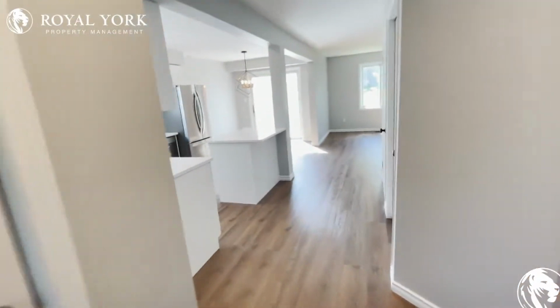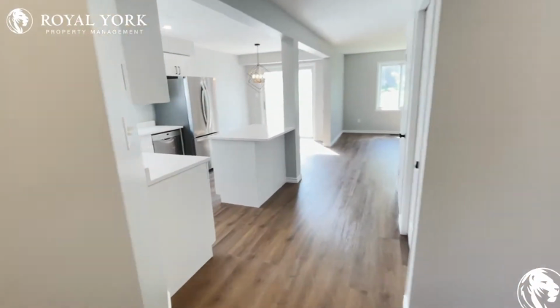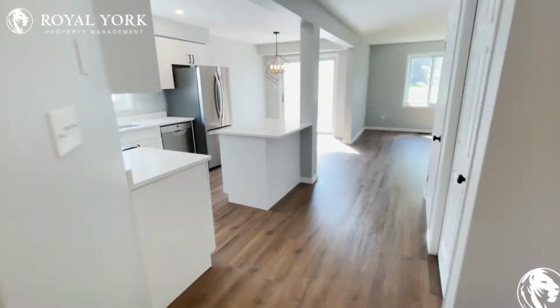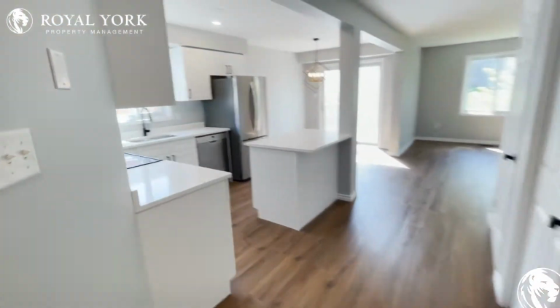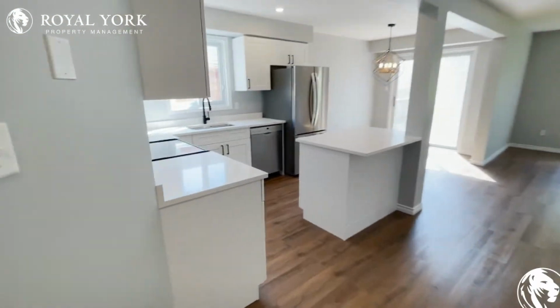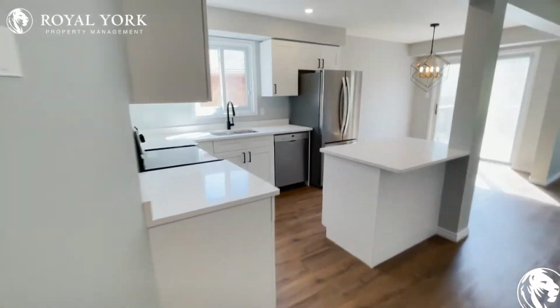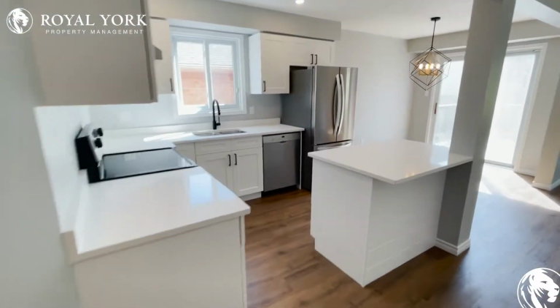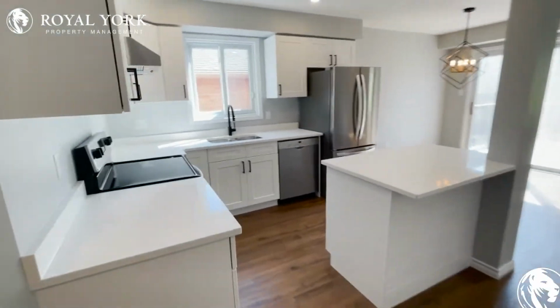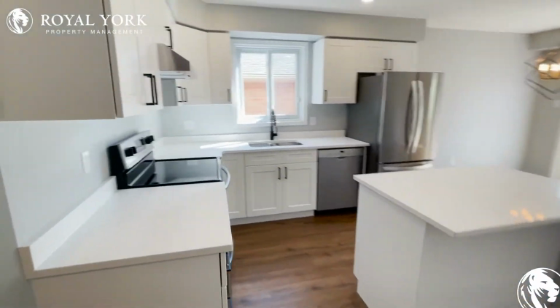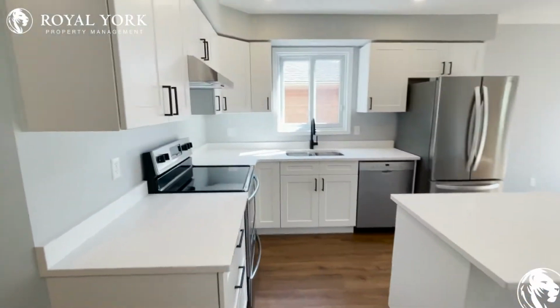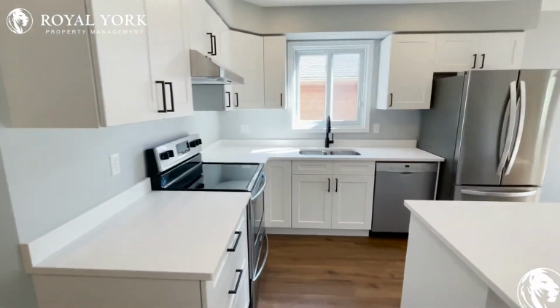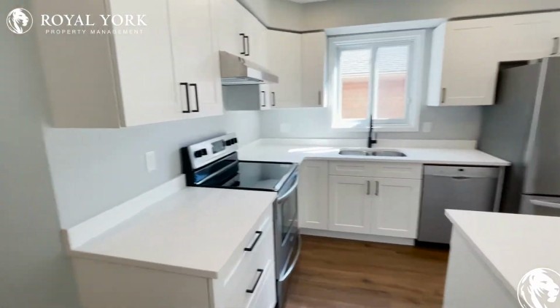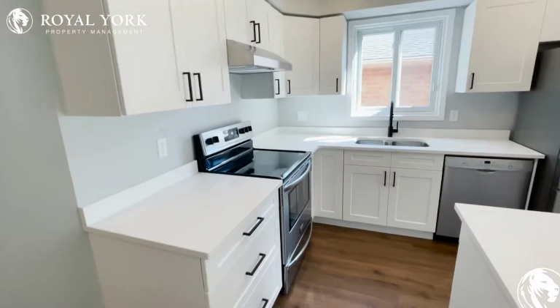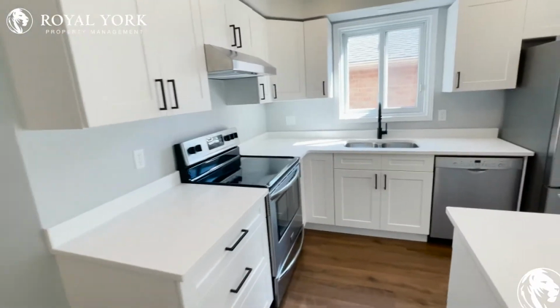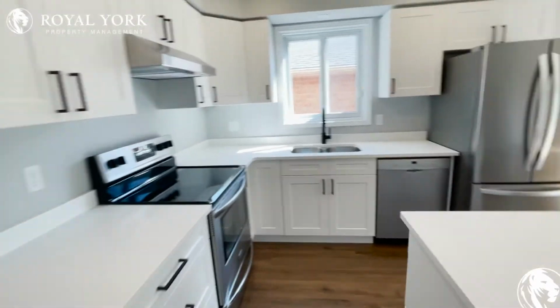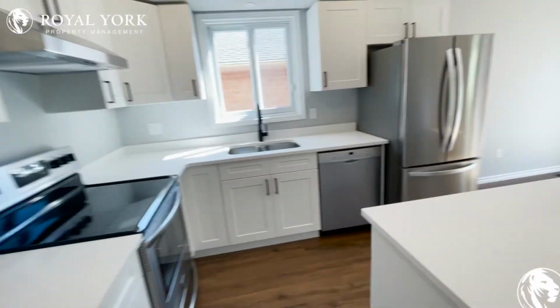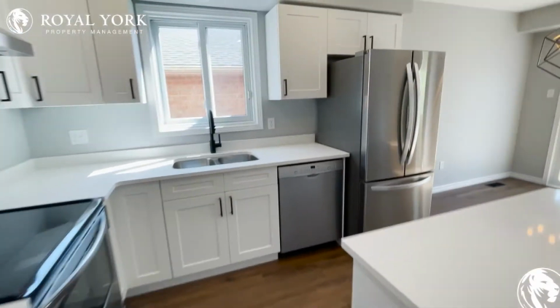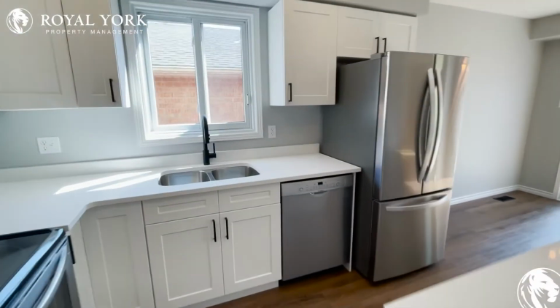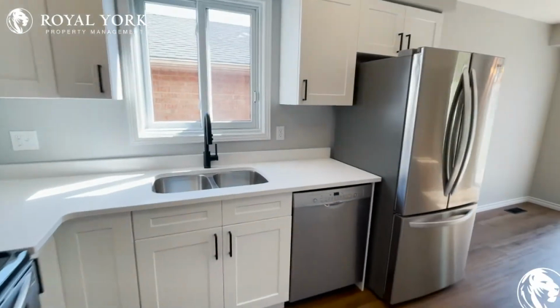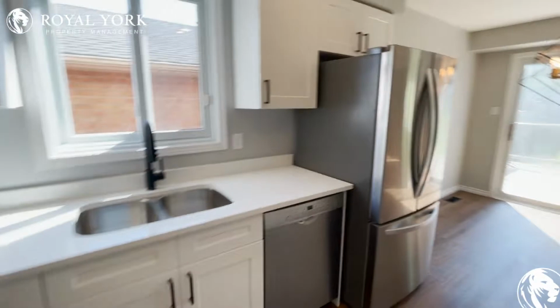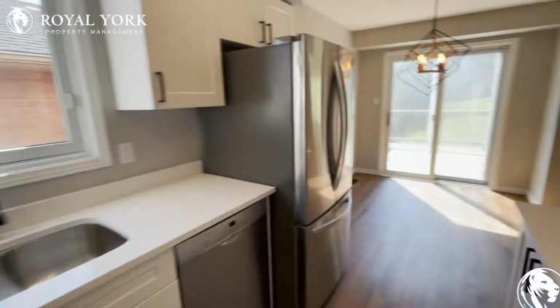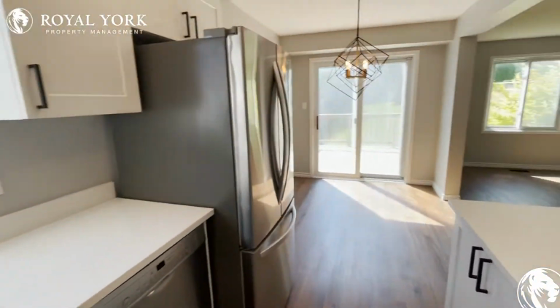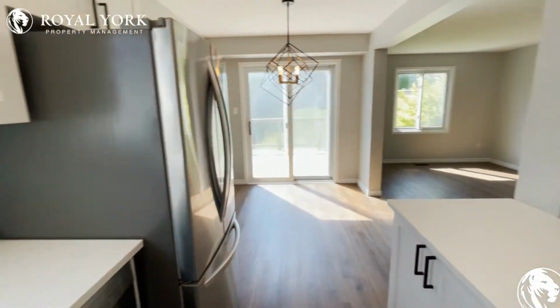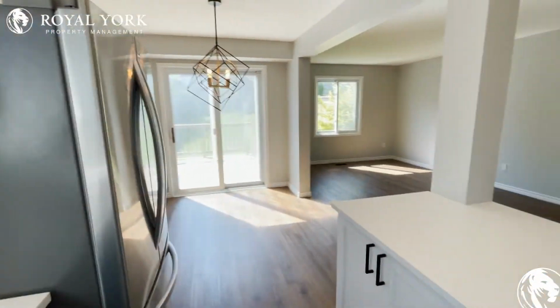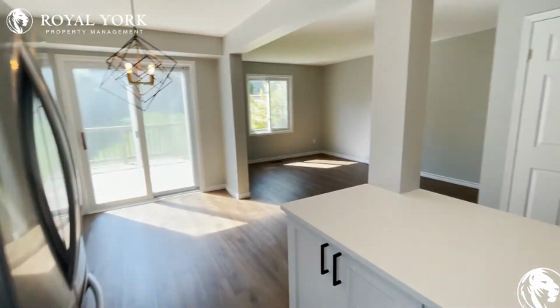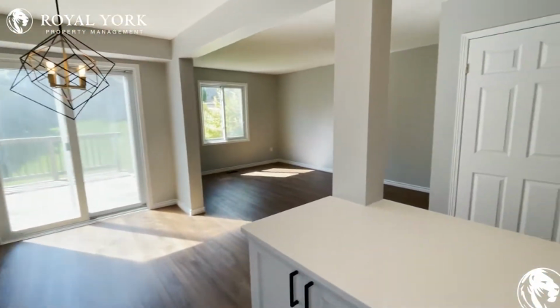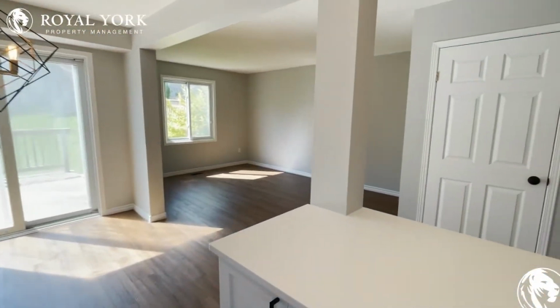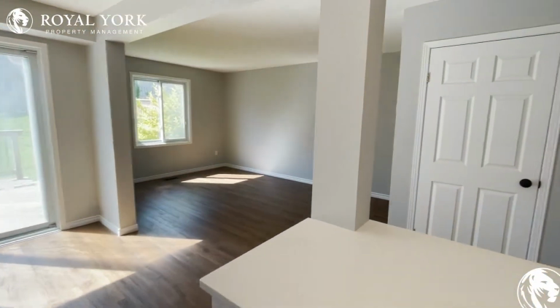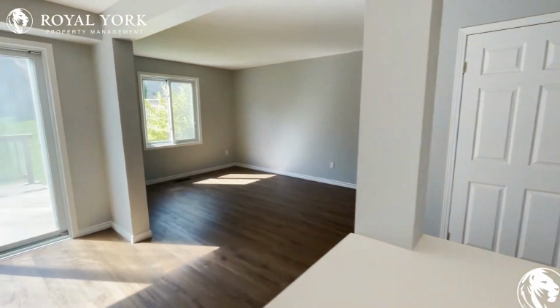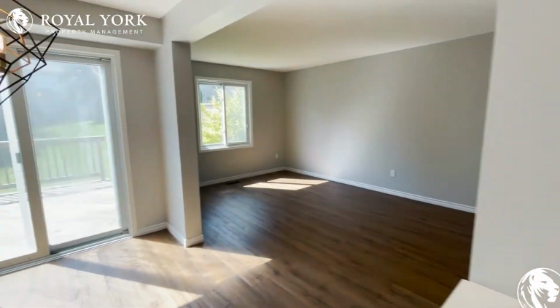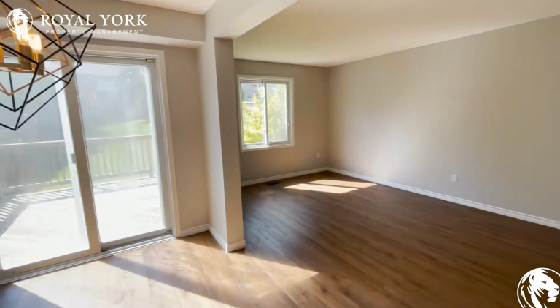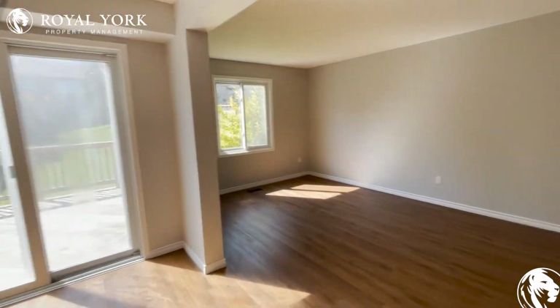Heading in, we have a gorgeous kitchen with great appliances — stainless steel — awesome countertops, lots and lots of space, and as you can see, all the natural light coming in from outside.